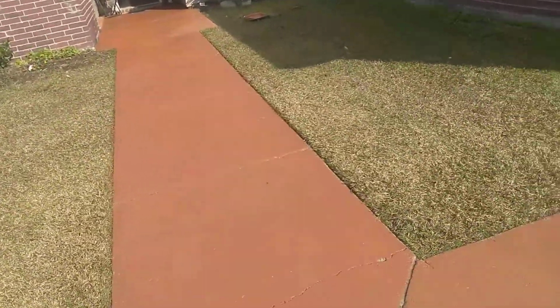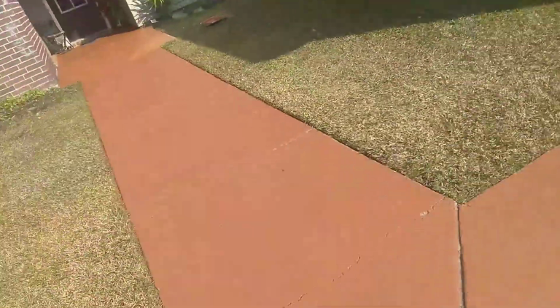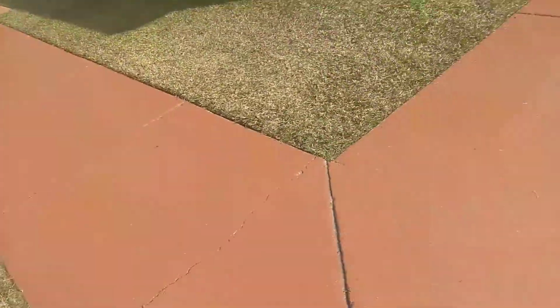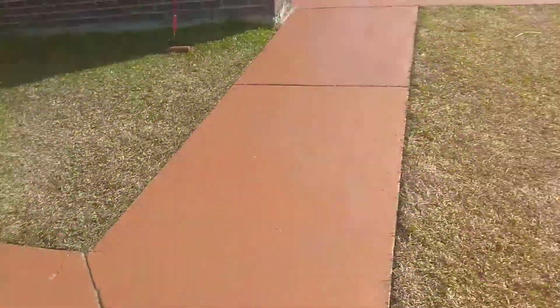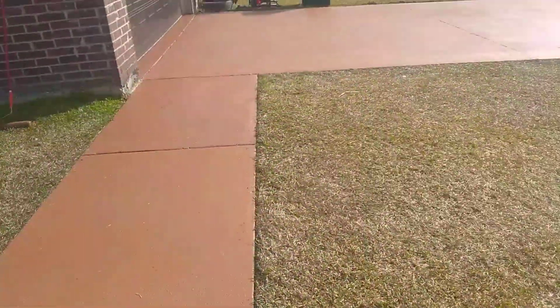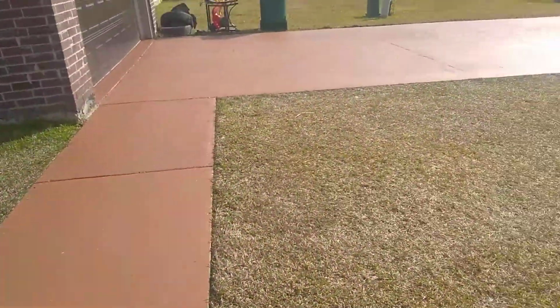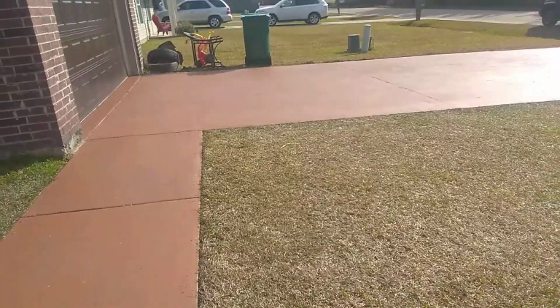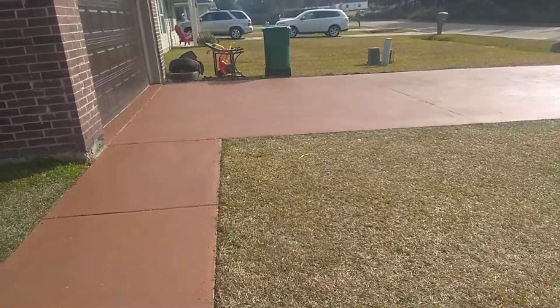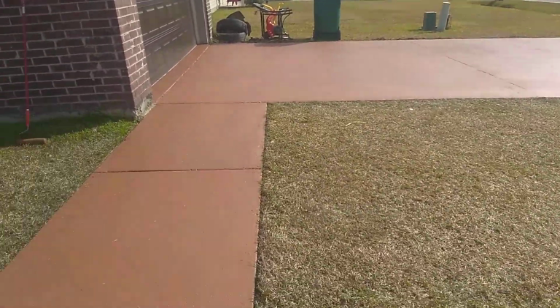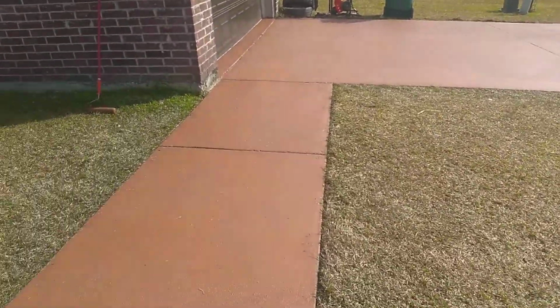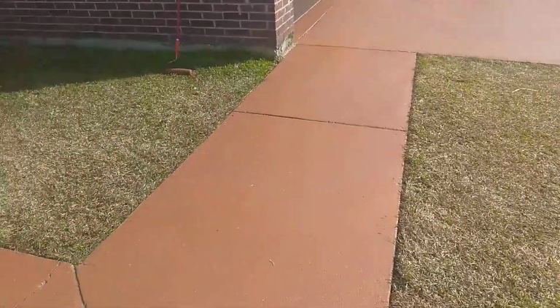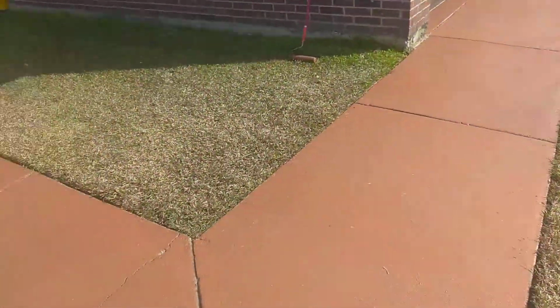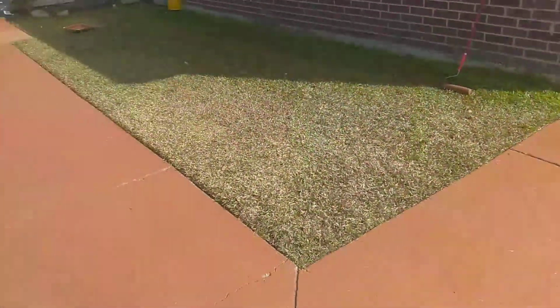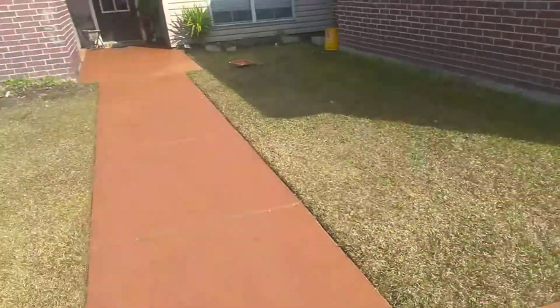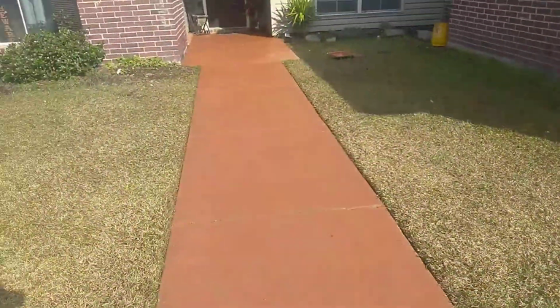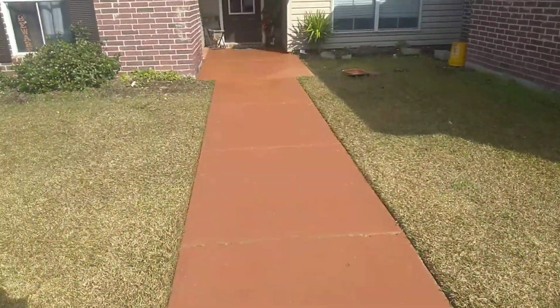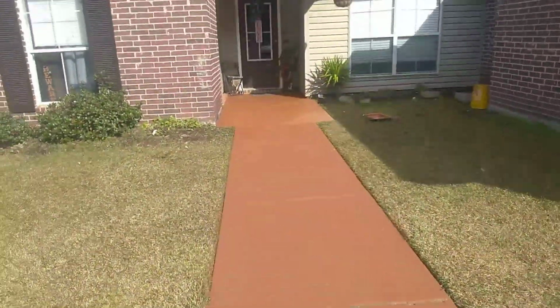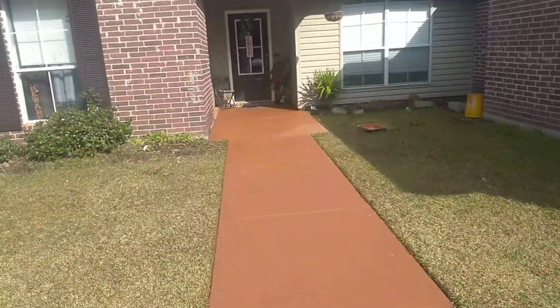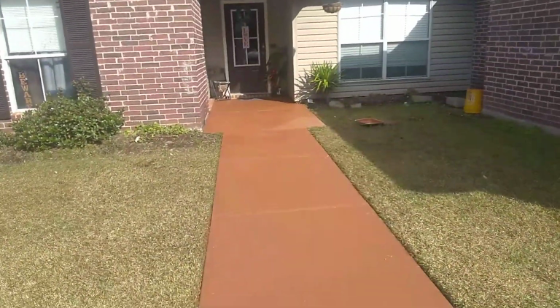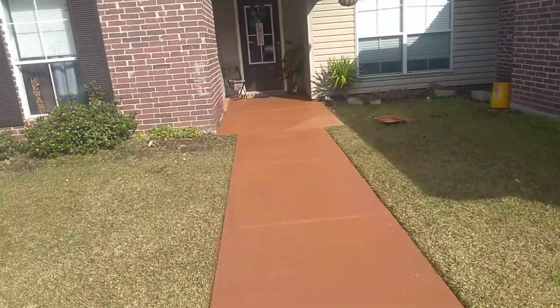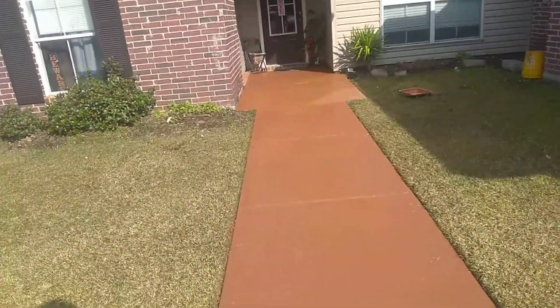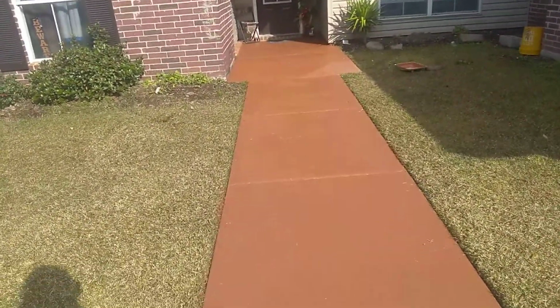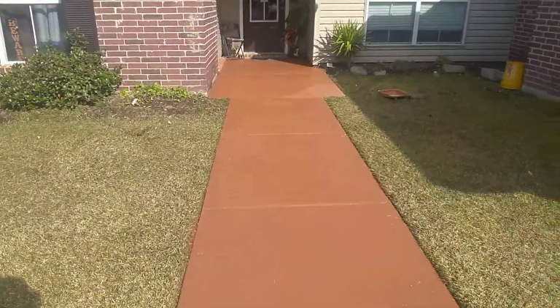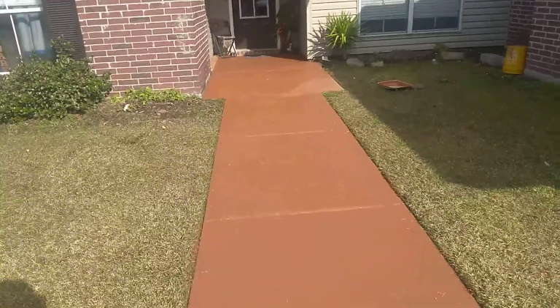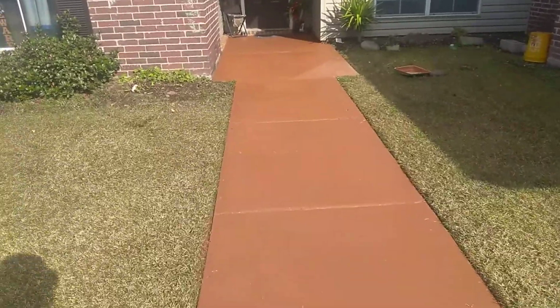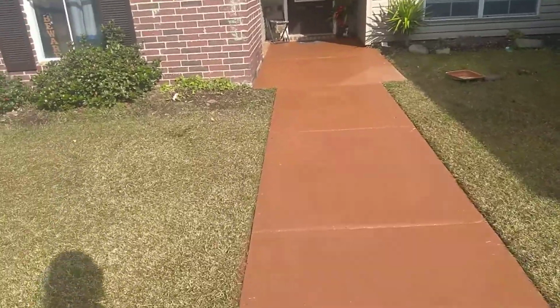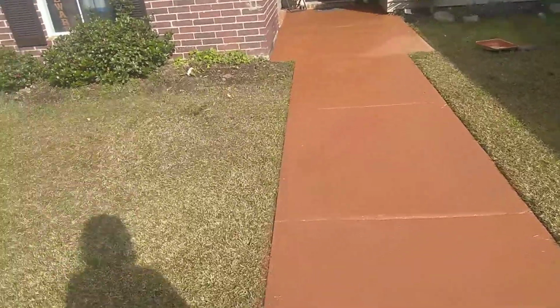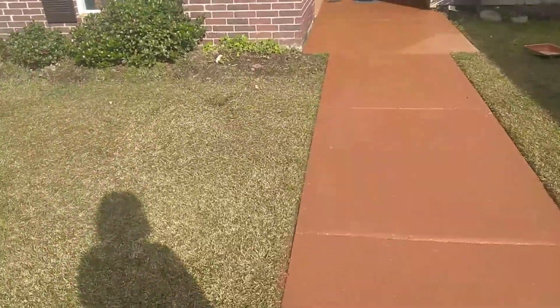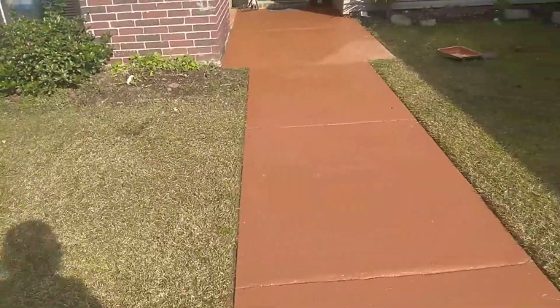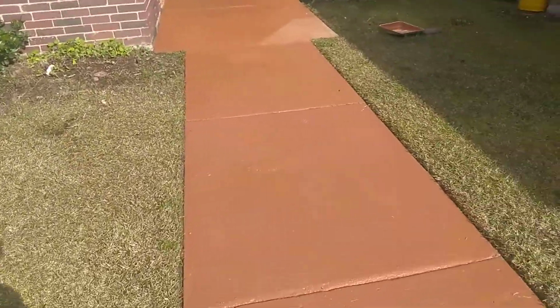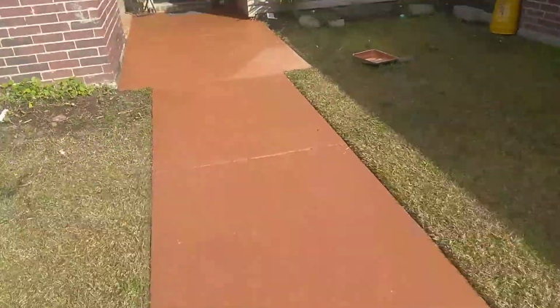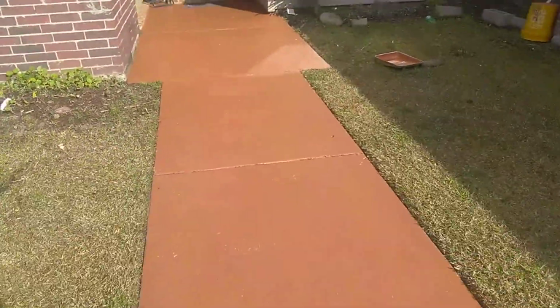Y'all seen the before video? Here's the after video. Really proud of it — it really adds character to the house. And it was definitely hard work, but it definitely was worth it.